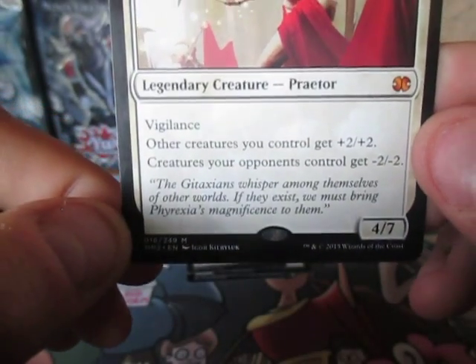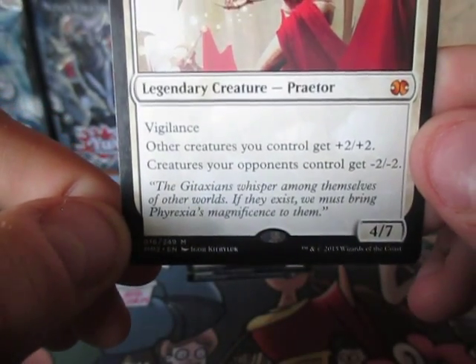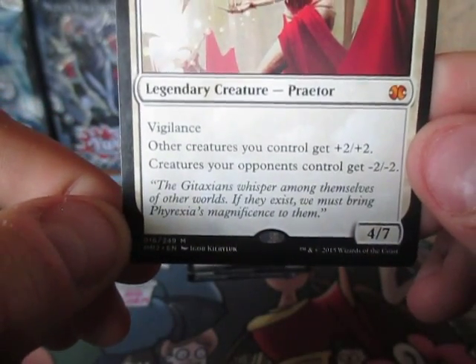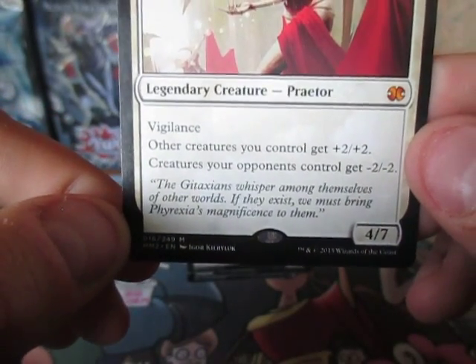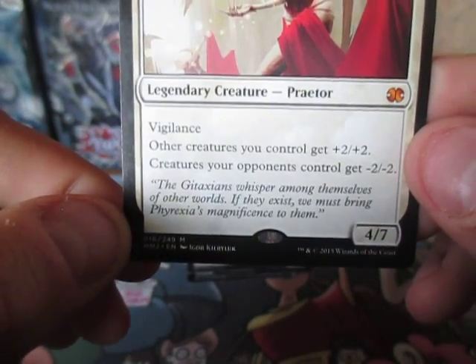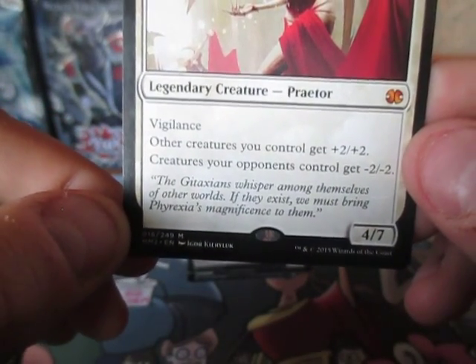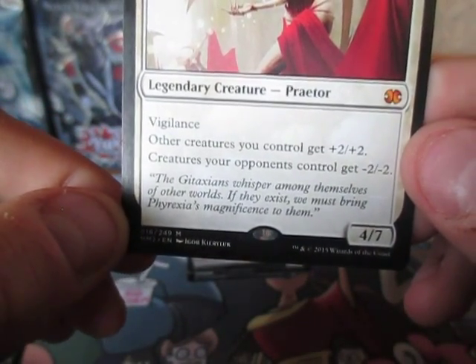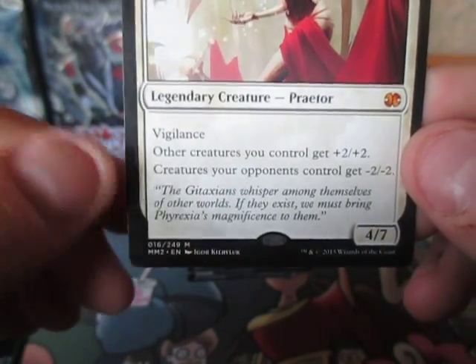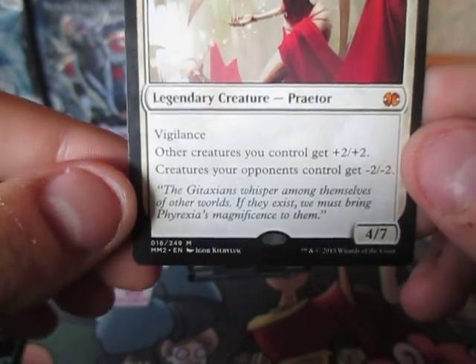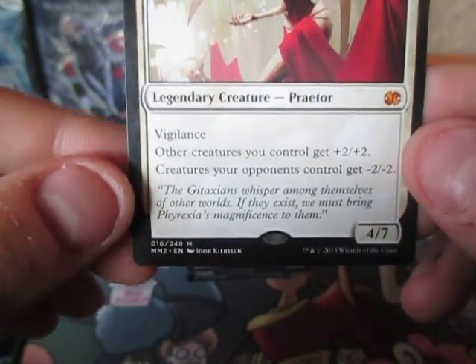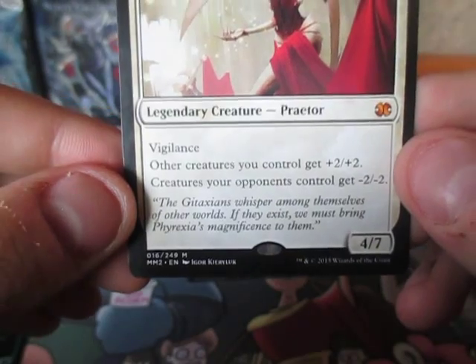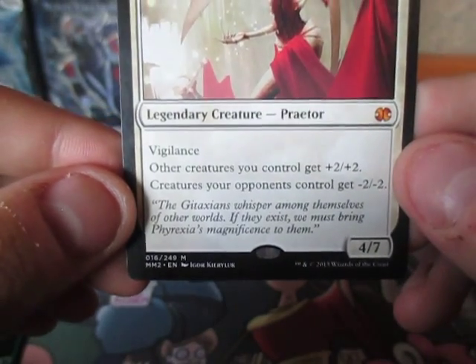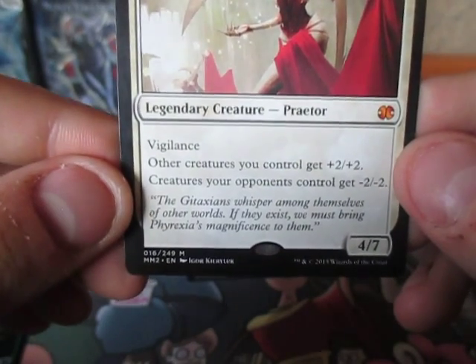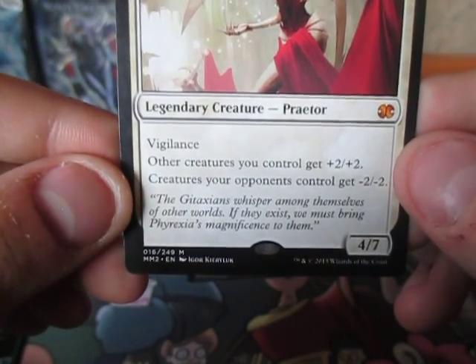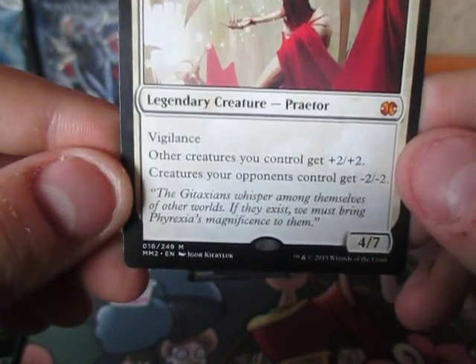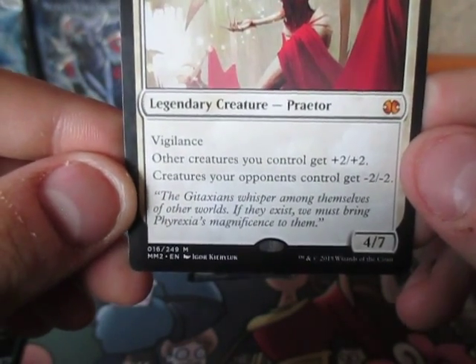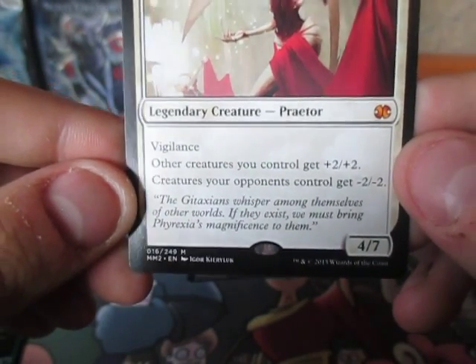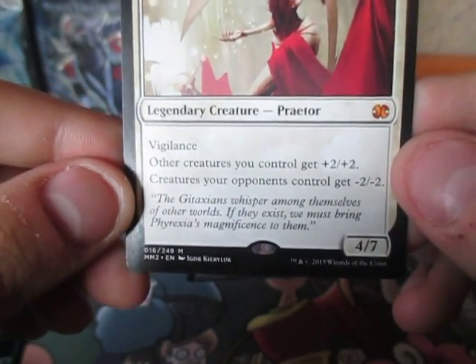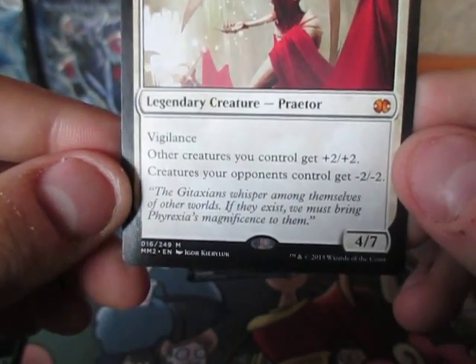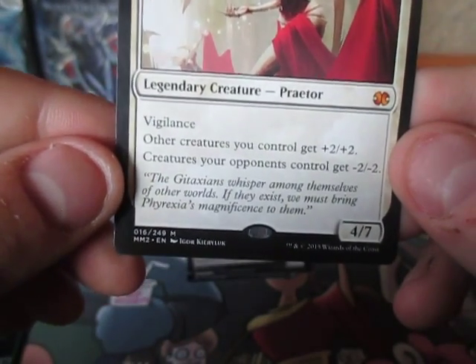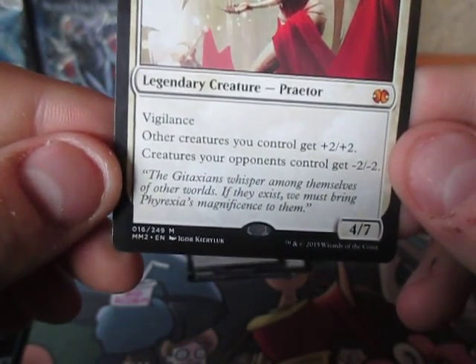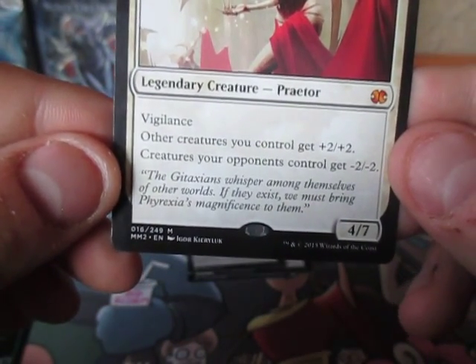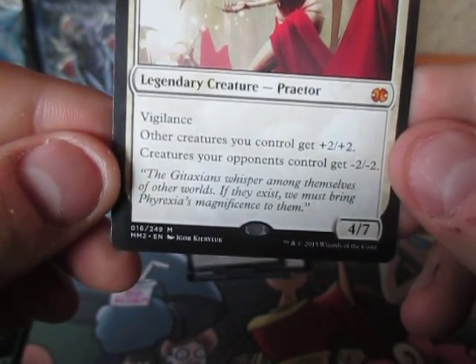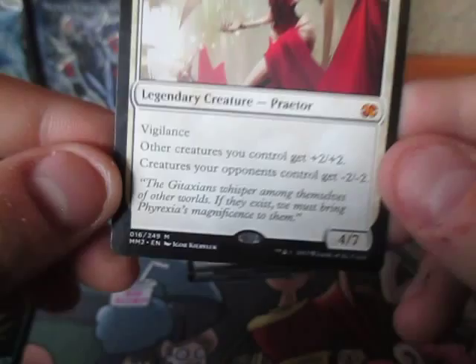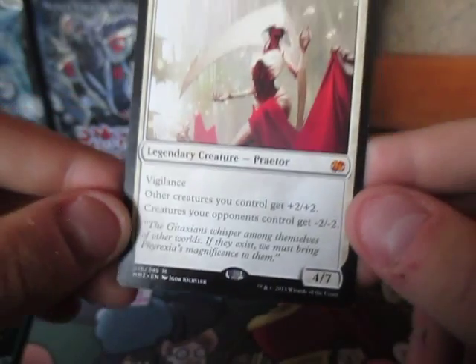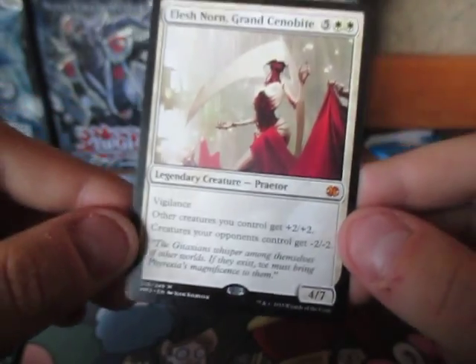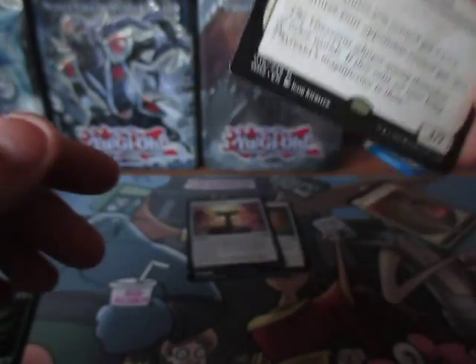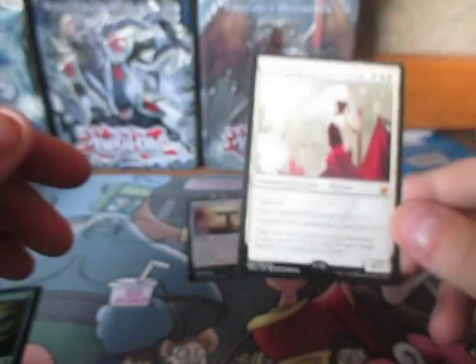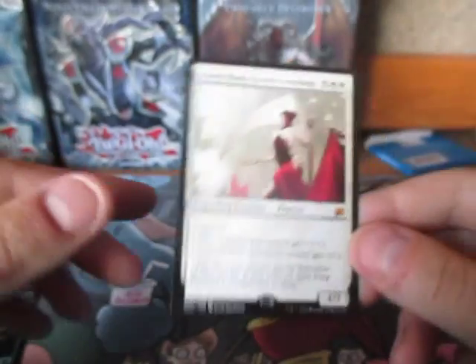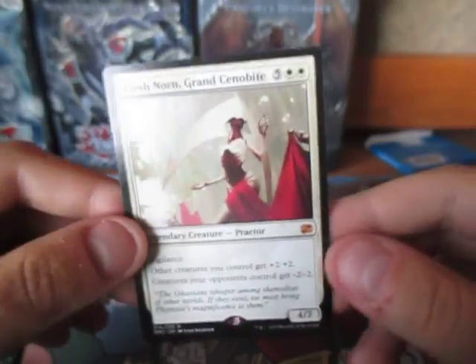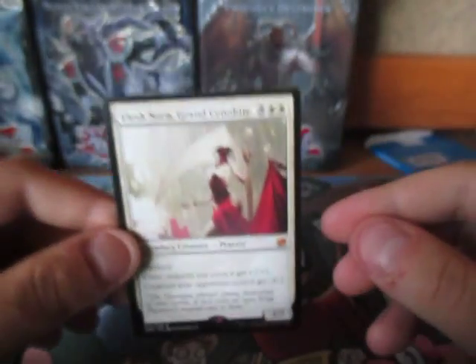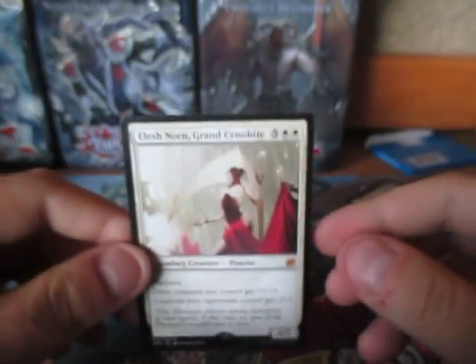The Gitaxians whisper among themselves of other worlds. If they exist, we must bring Phyrexia's magnificence to them. Oh, that just made my day.